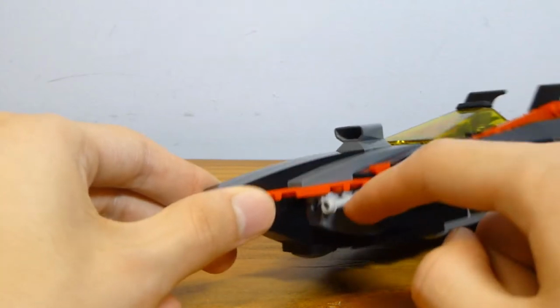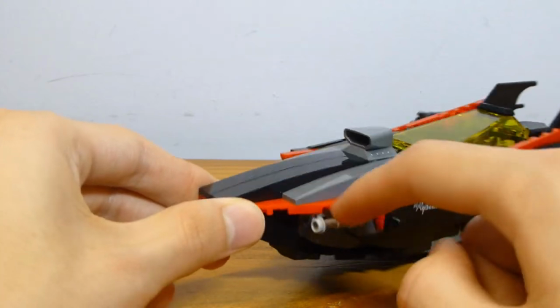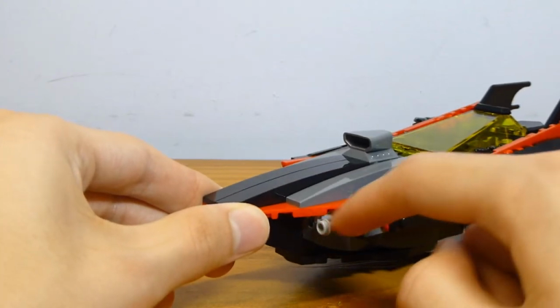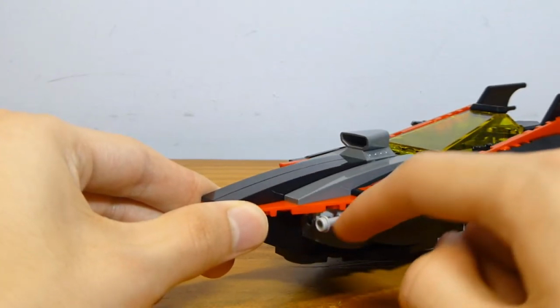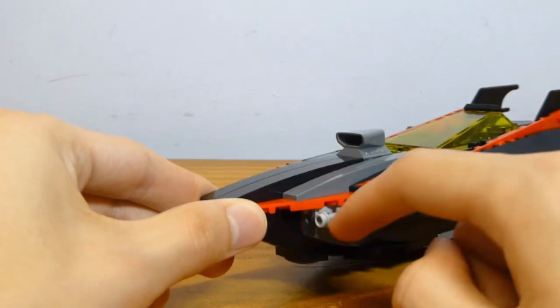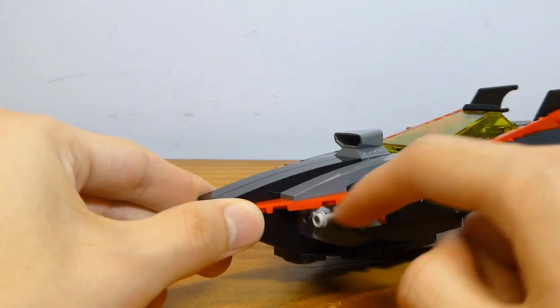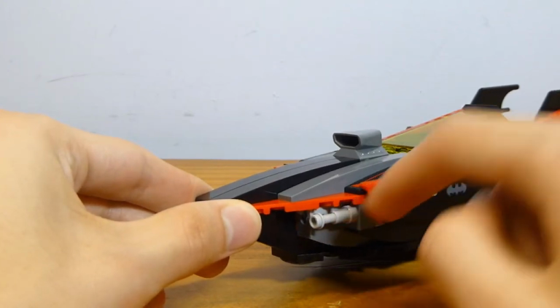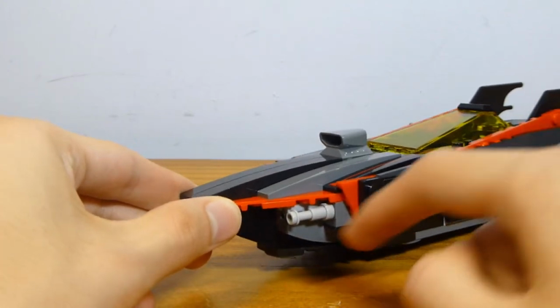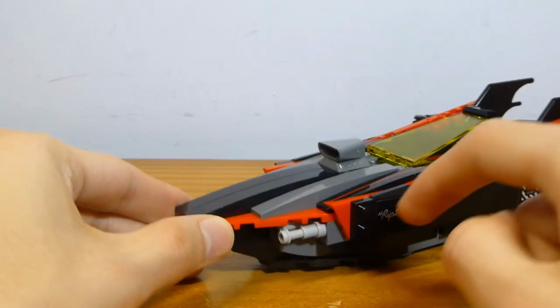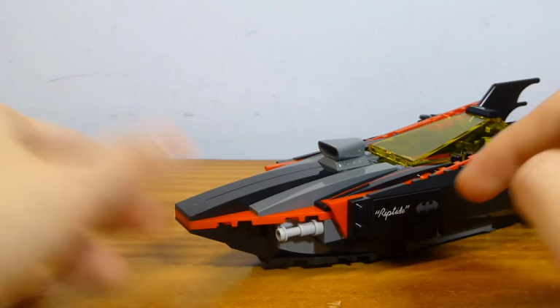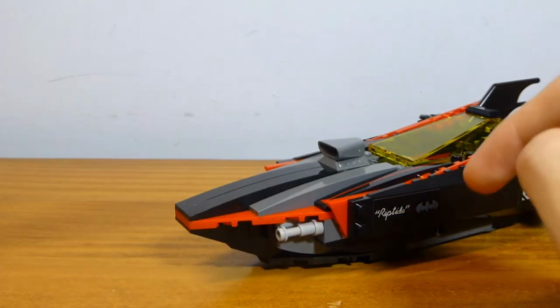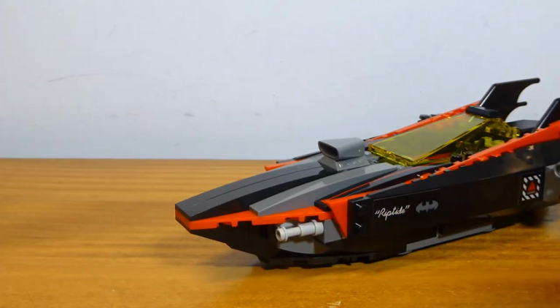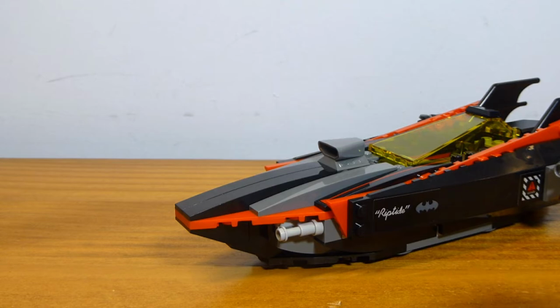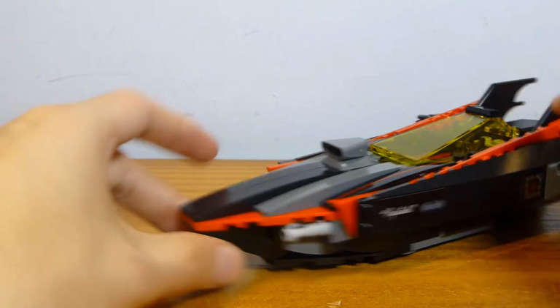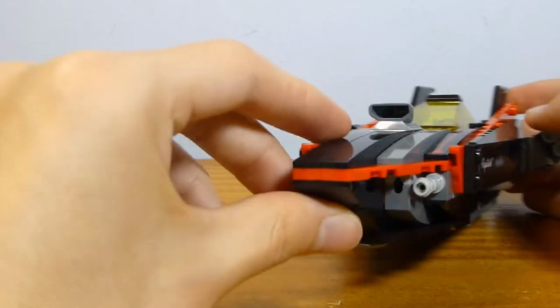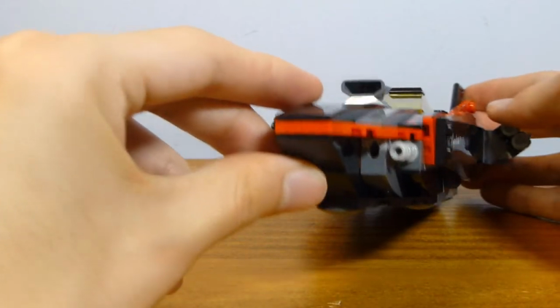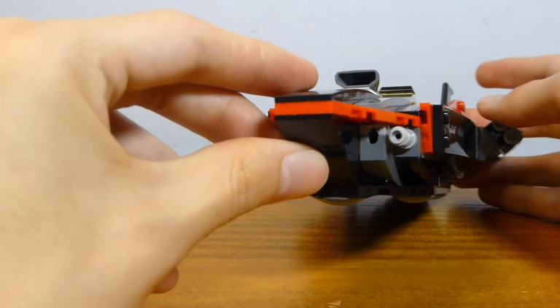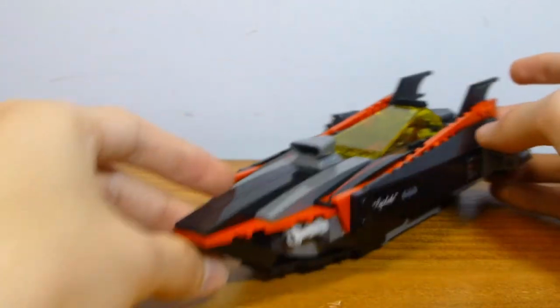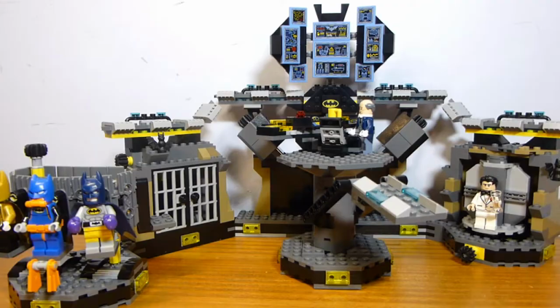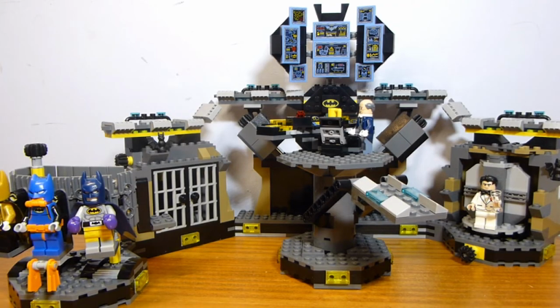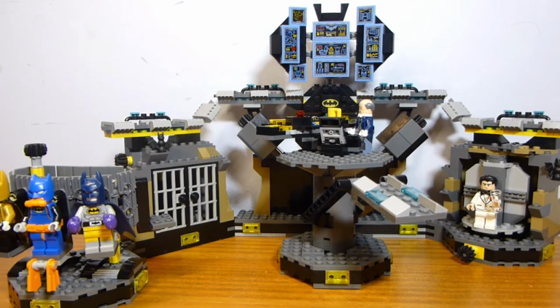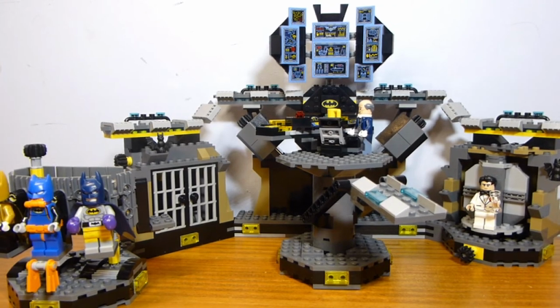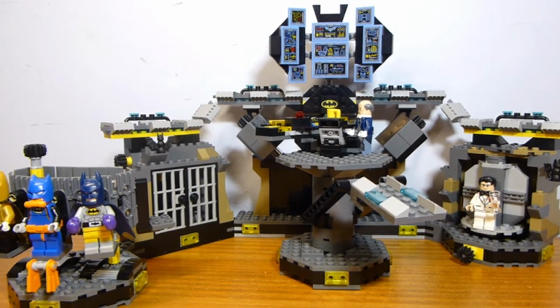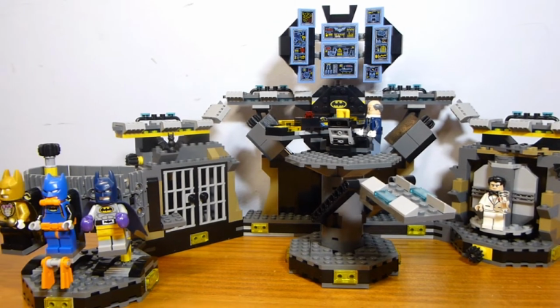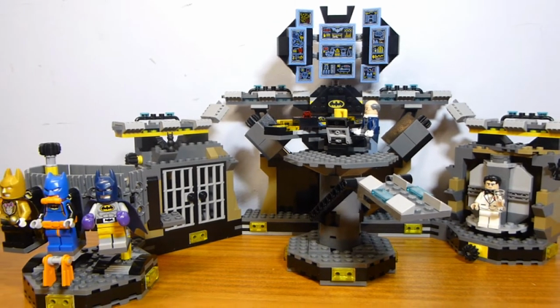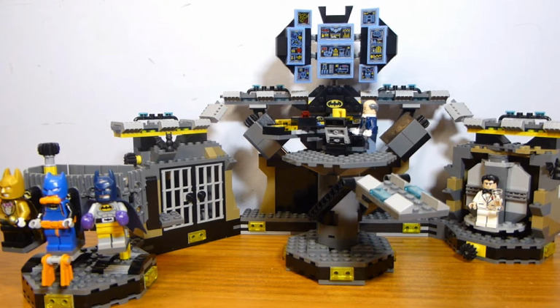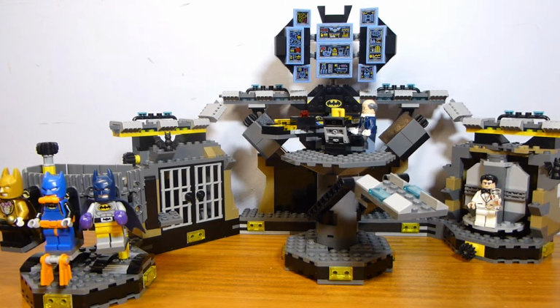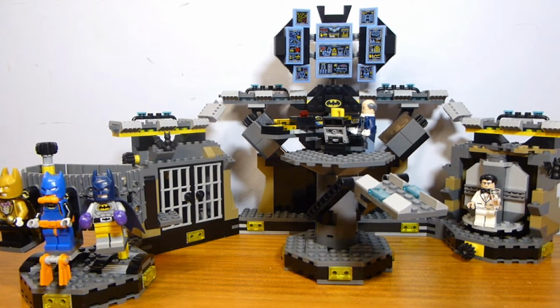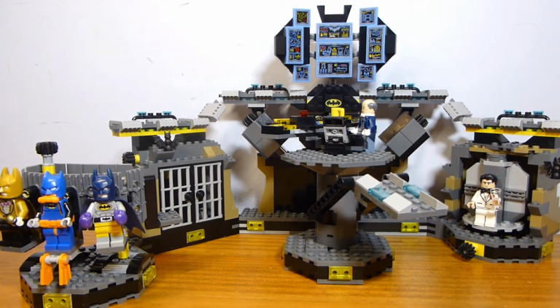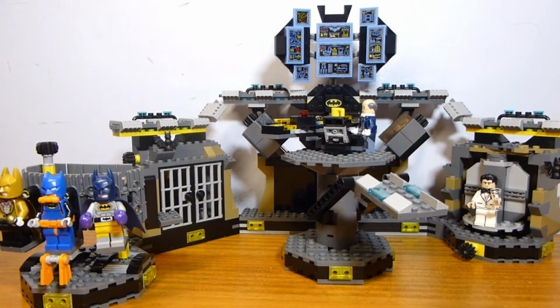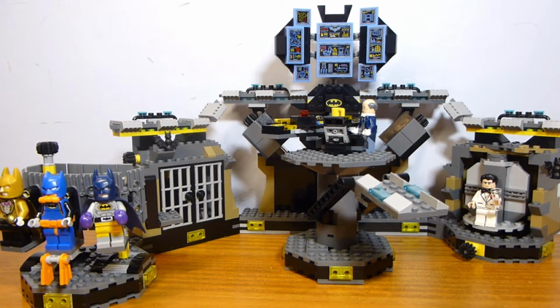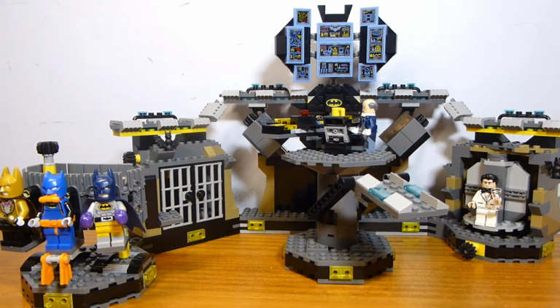The boat also has telescopes designed to look like guns that are being fired, with the spring-loaded shooter right next to them. Moving on to the Batcave itself — and the Batcave itself is kind of underwhelming, I feel.